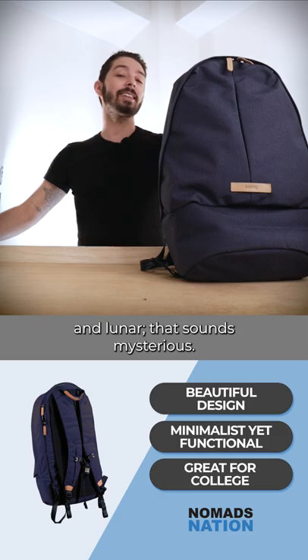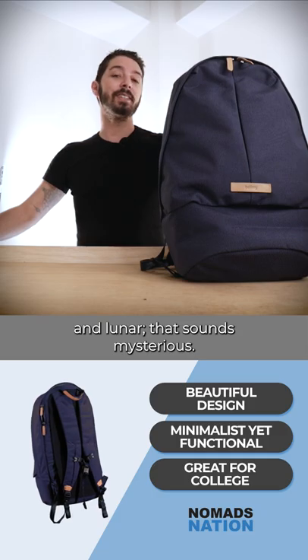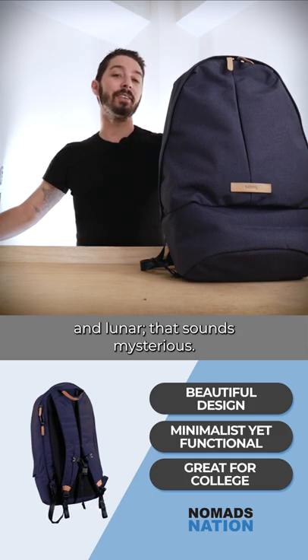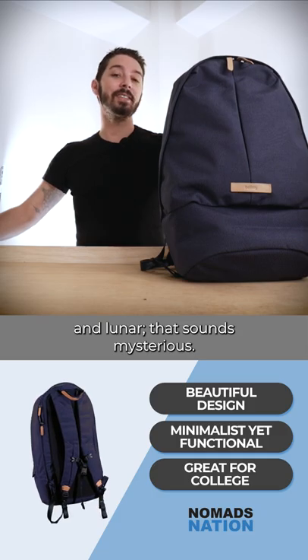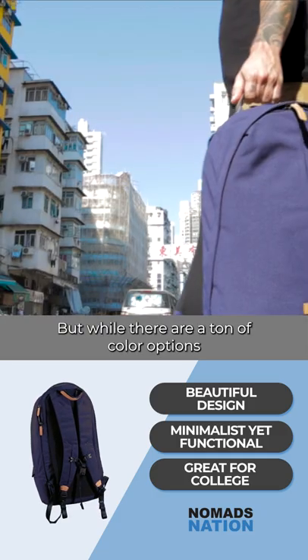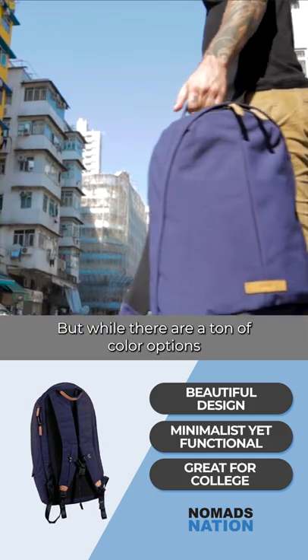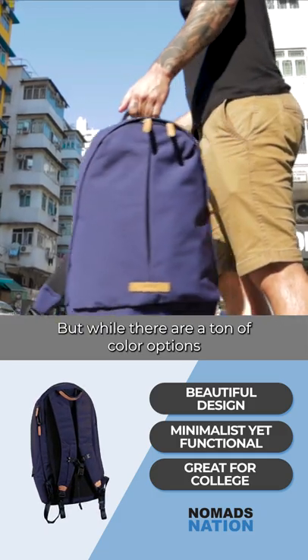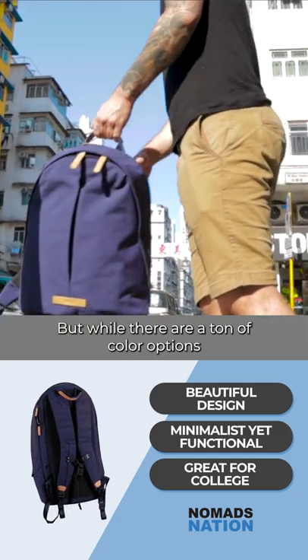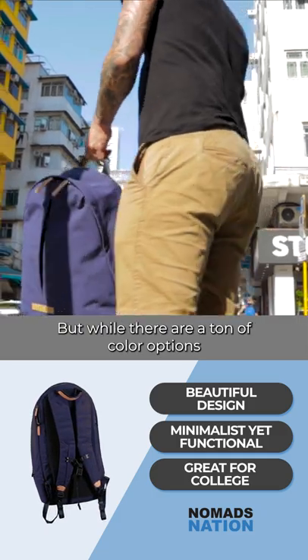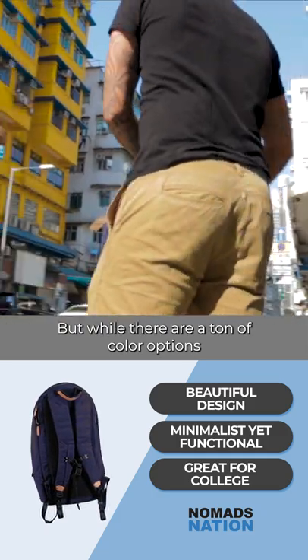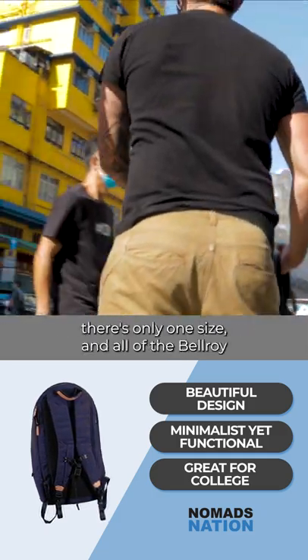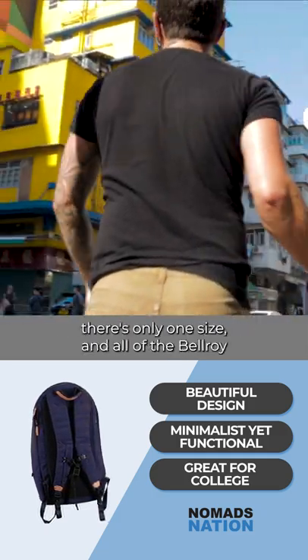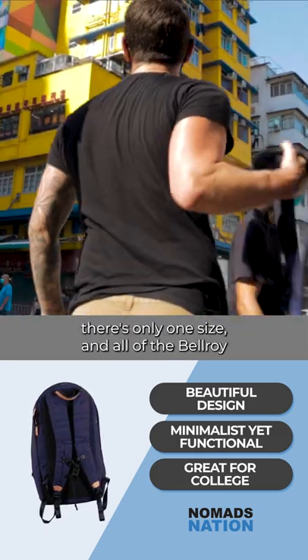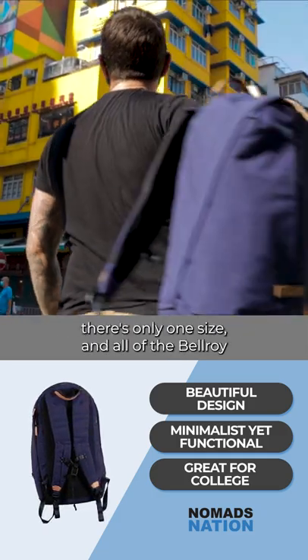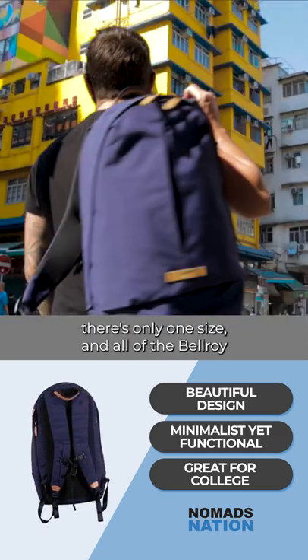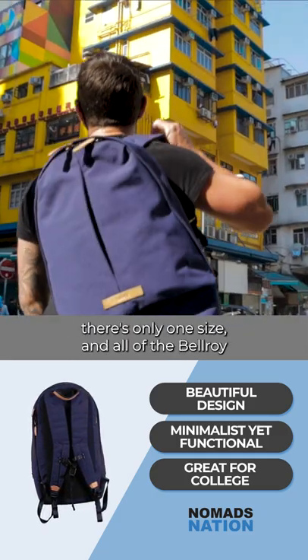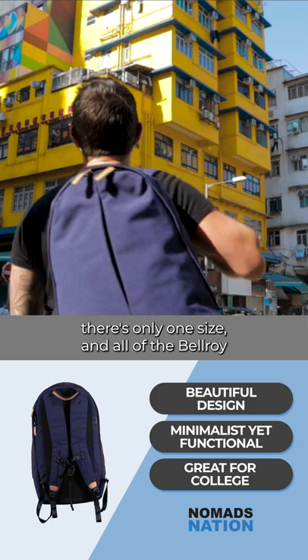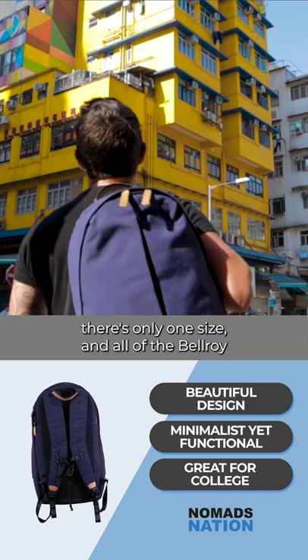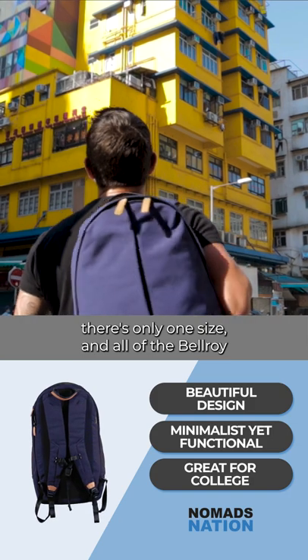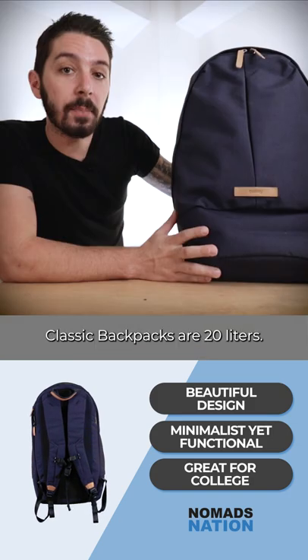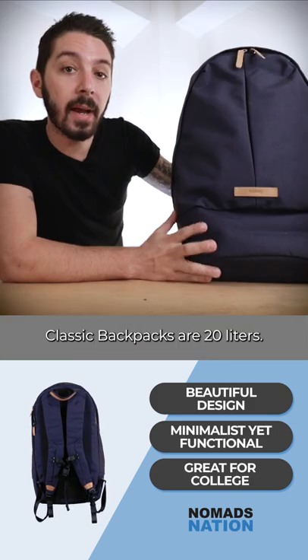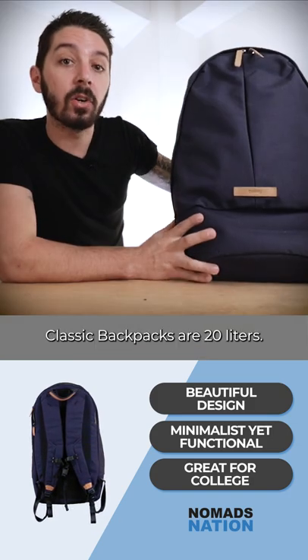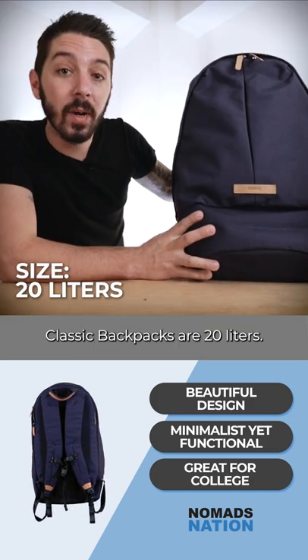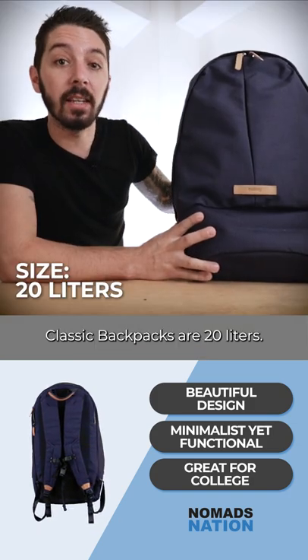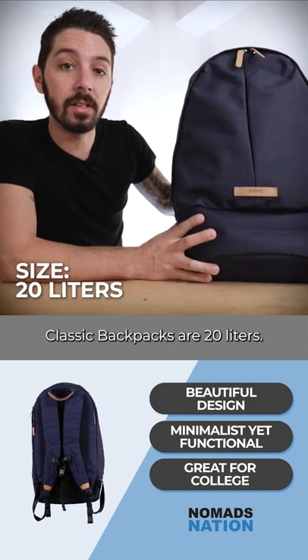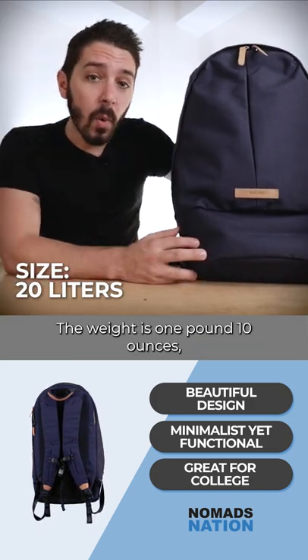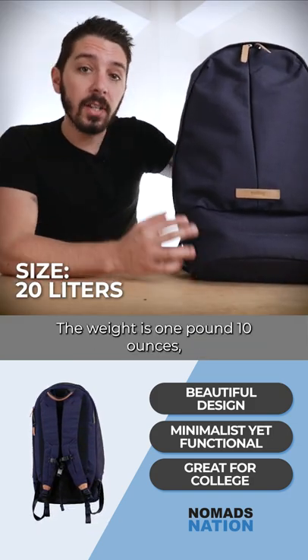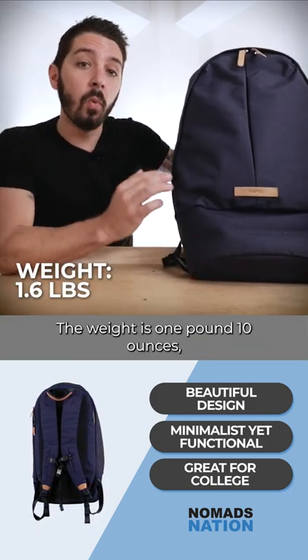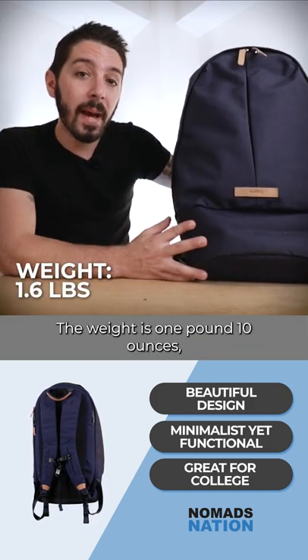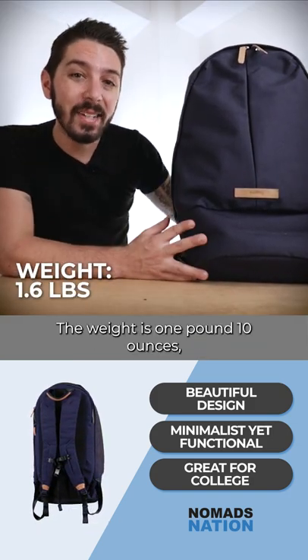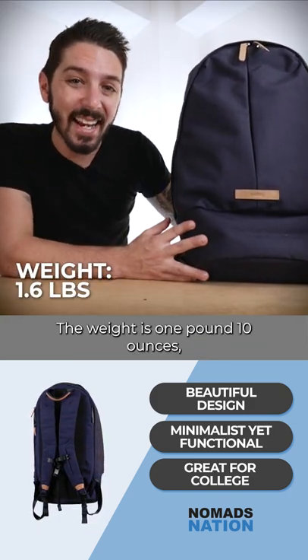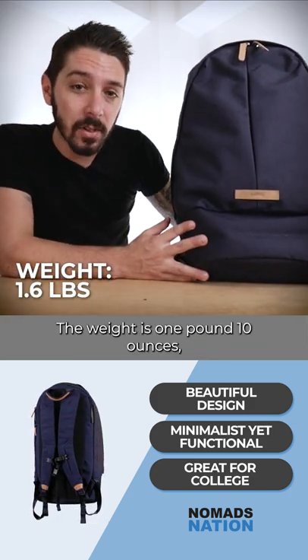That sounds mysterious. But while there are a ton of color options, there's only one size, and all of the Bellroy Classic backpacks are 20 liters. The weight is one pound, 10 ounces.